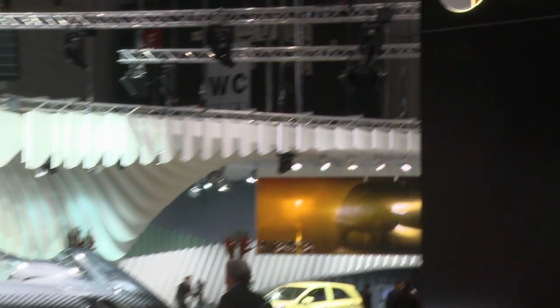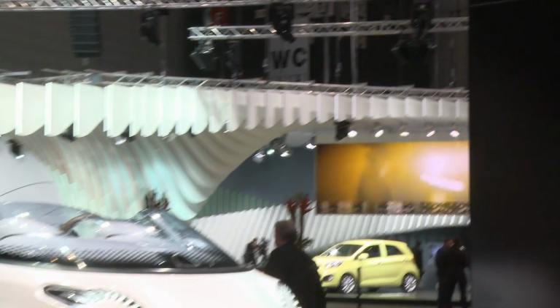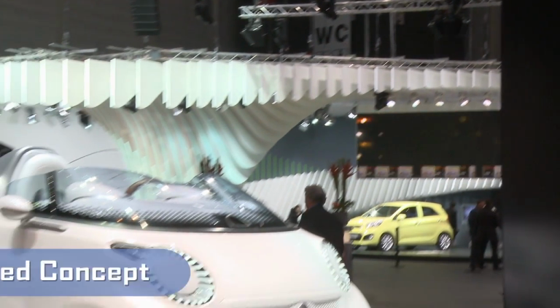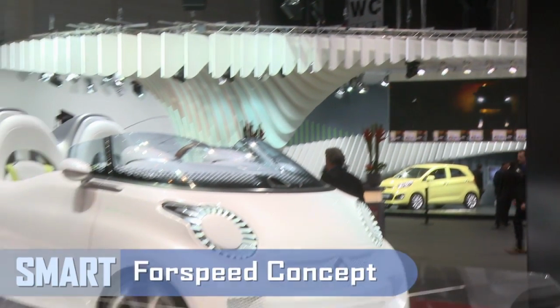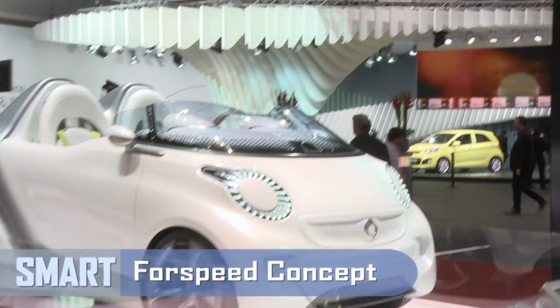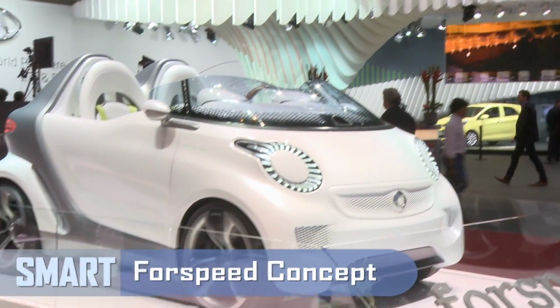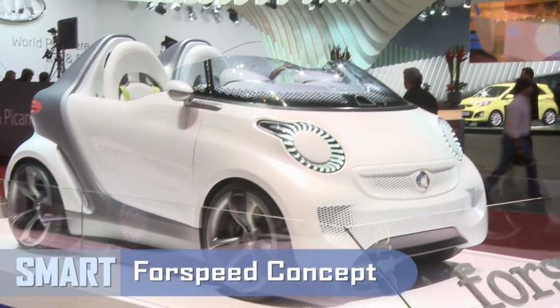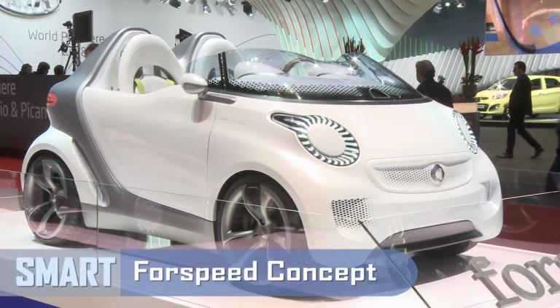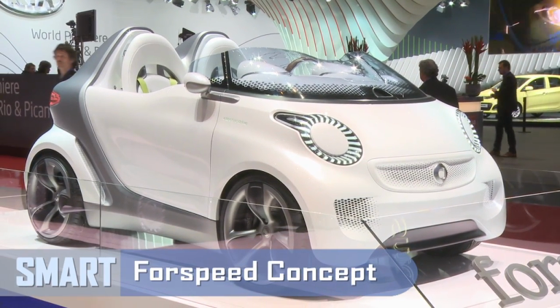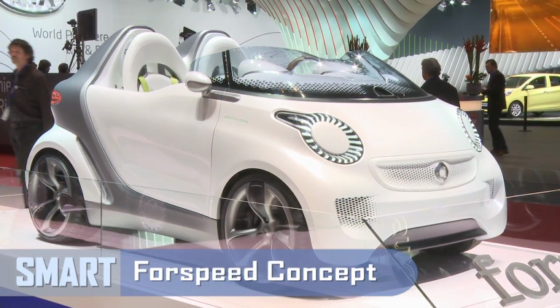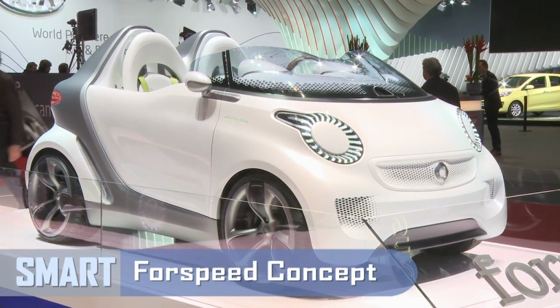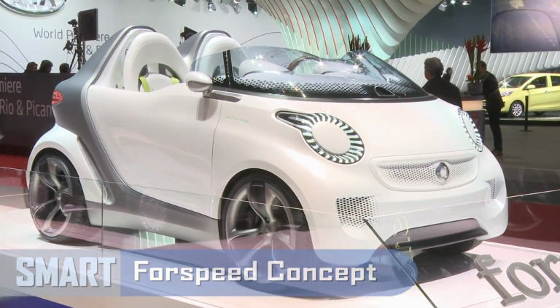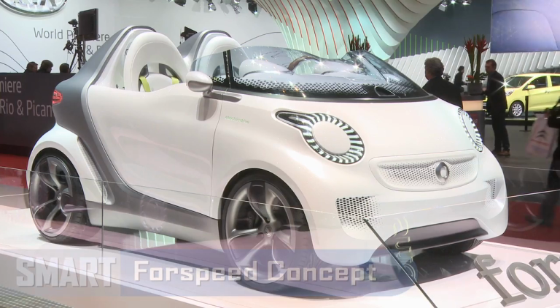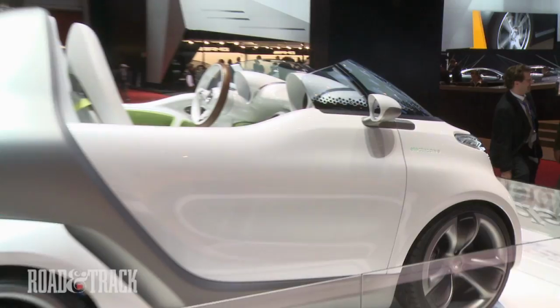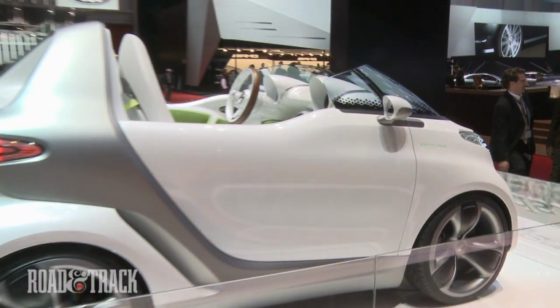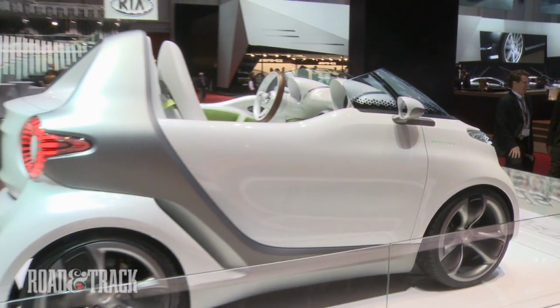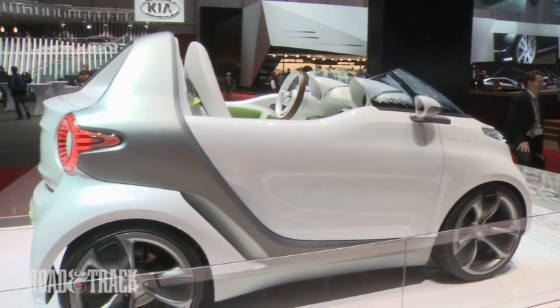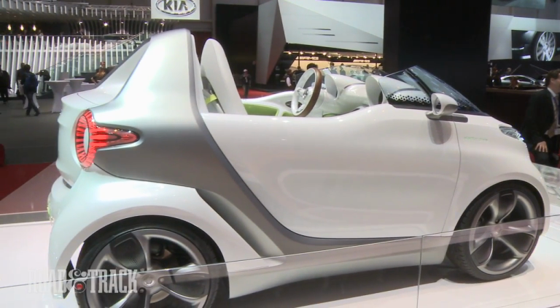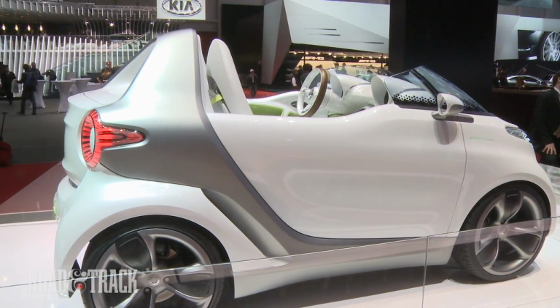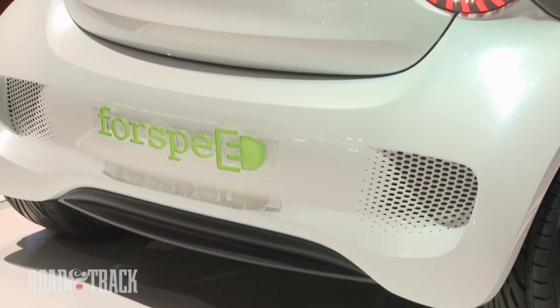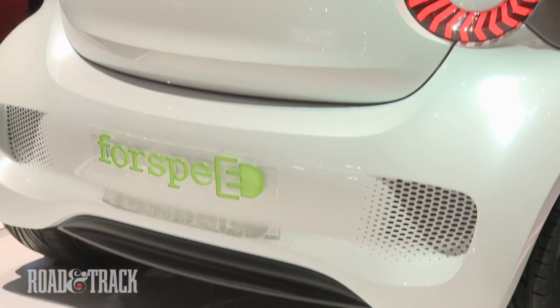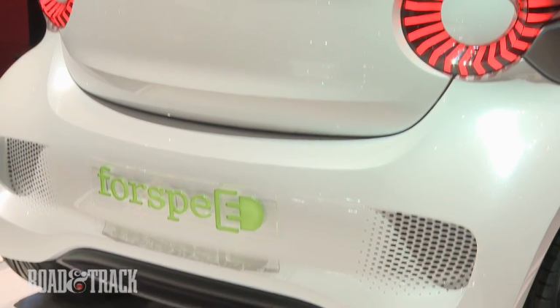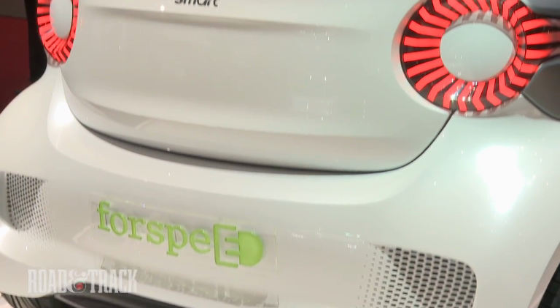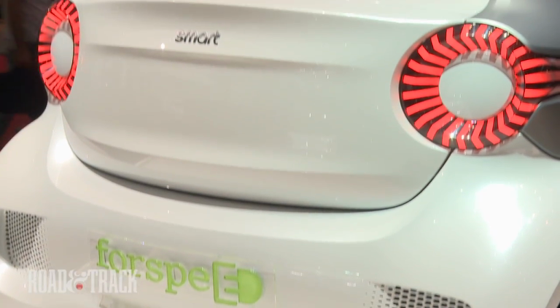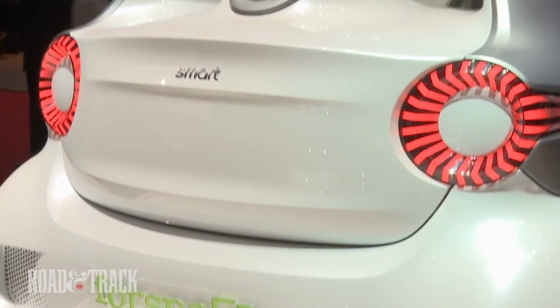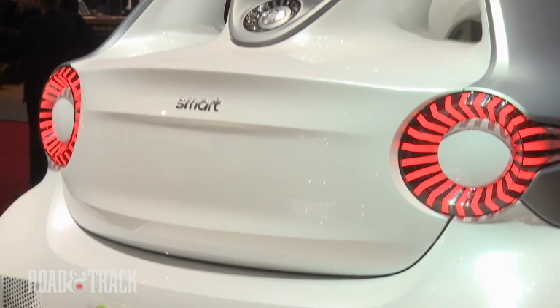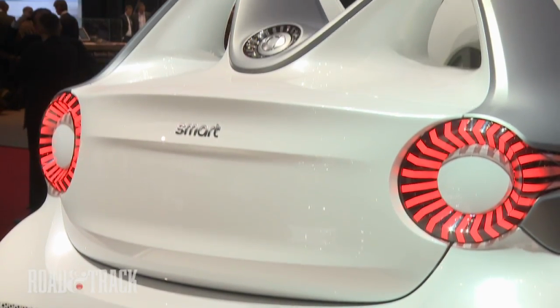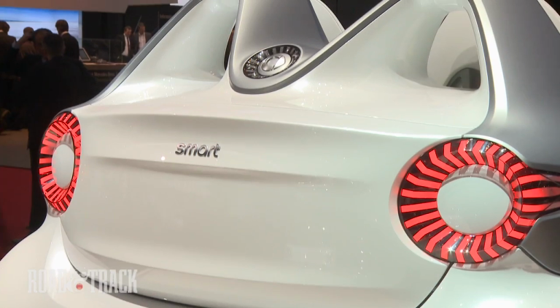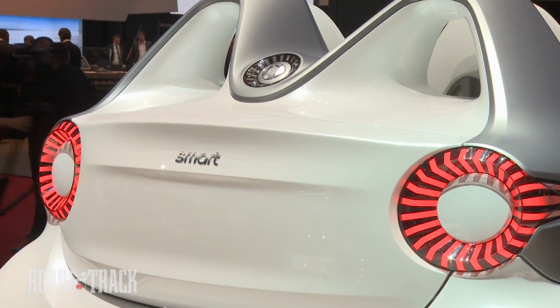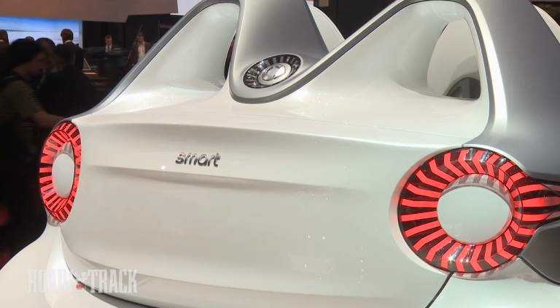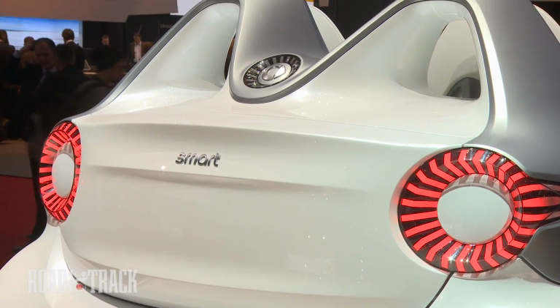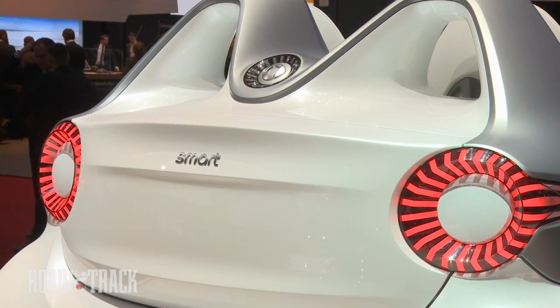Hot off the heels of the 4.2 electric drive release, Smart has just unveiled the 4-speed concept. Designed to show off a fun direction with the electric version of the popular 4.2, the 4-speed will feature a newly designed tridian safety cell as well as new body panels.